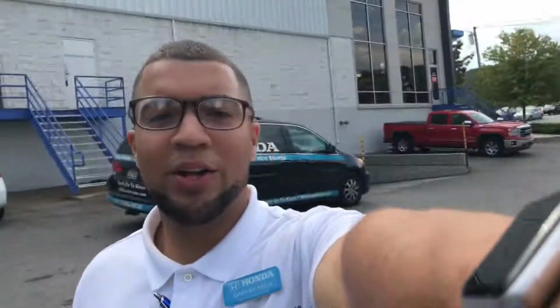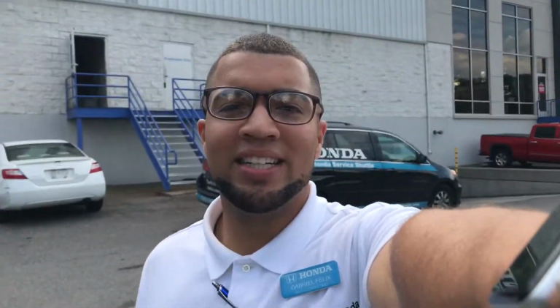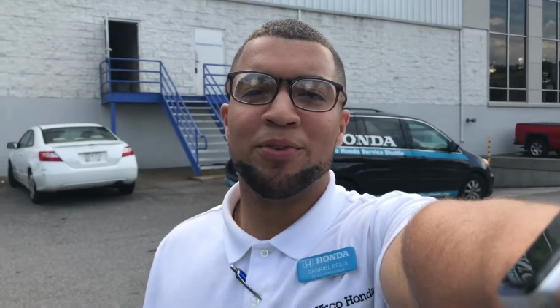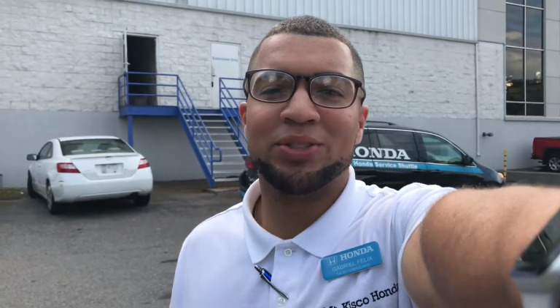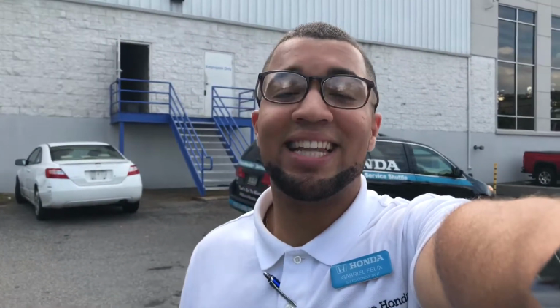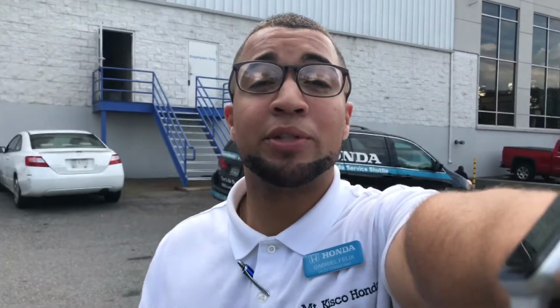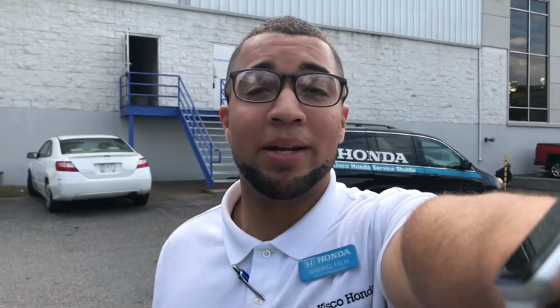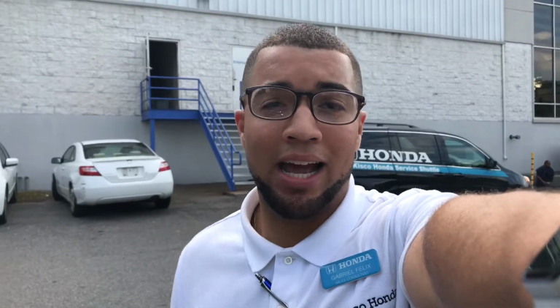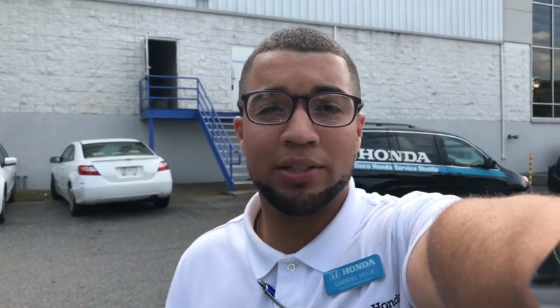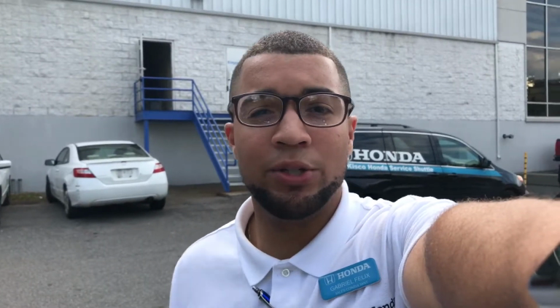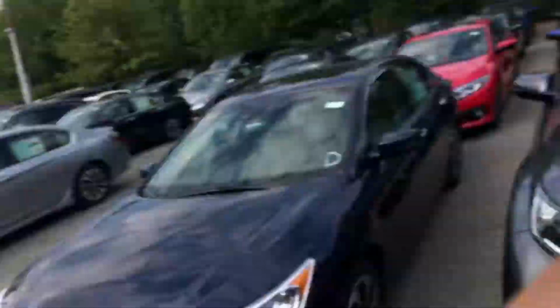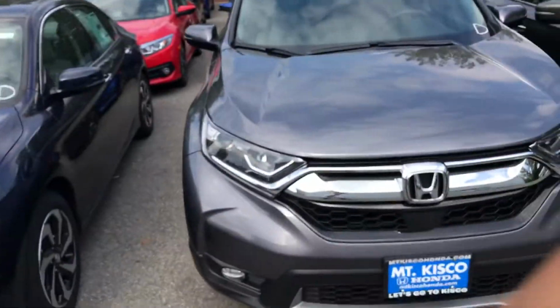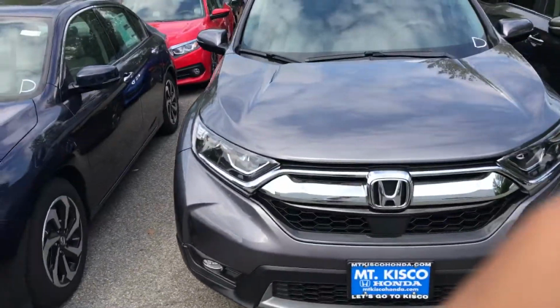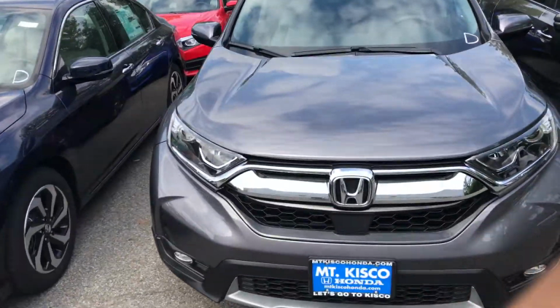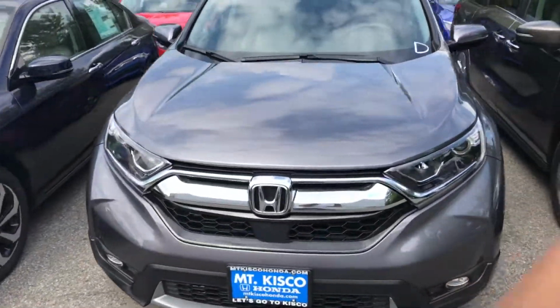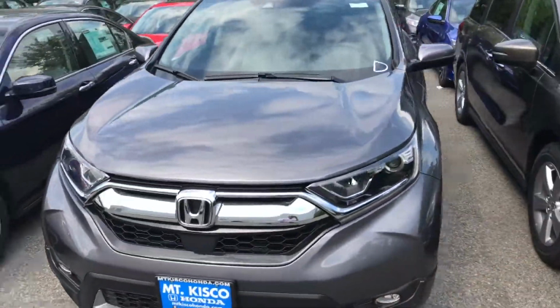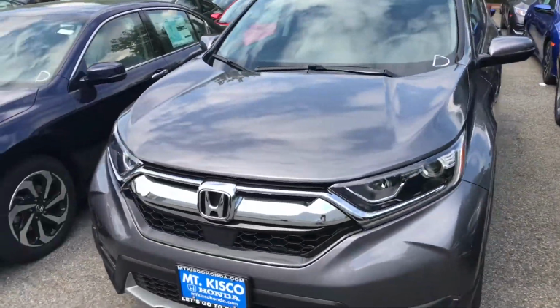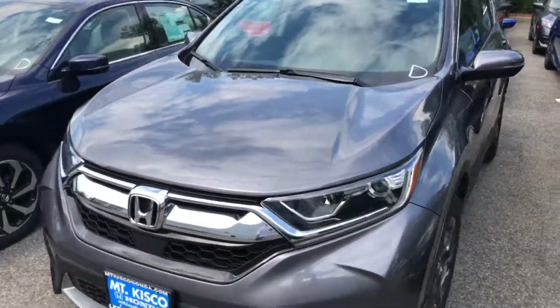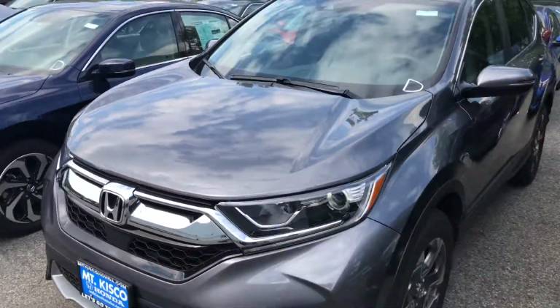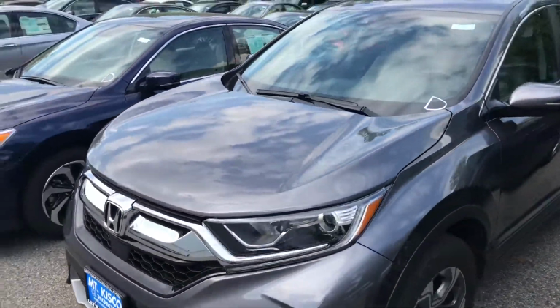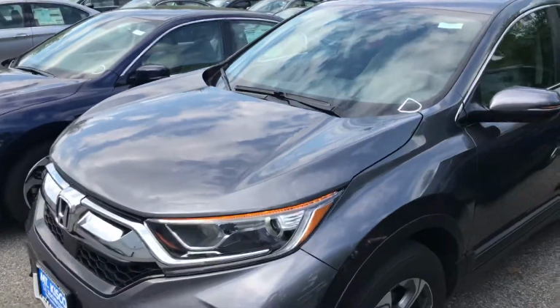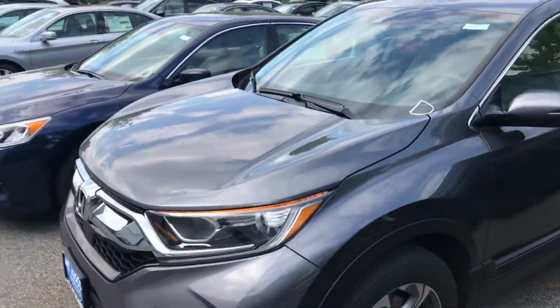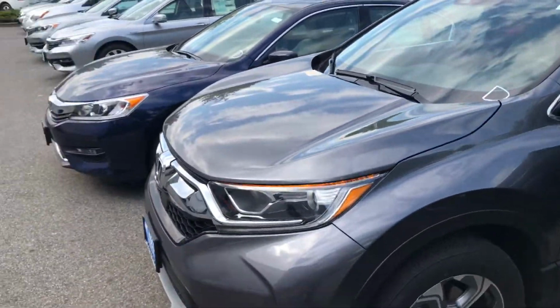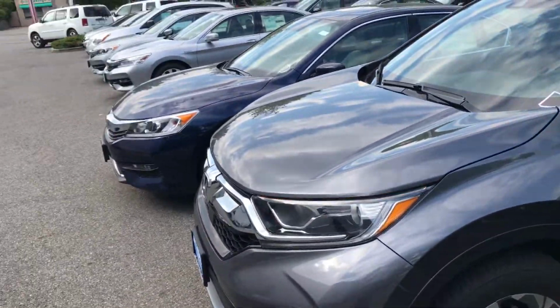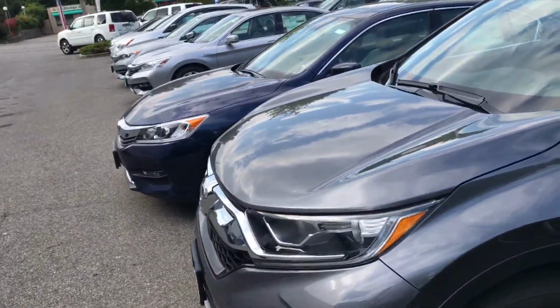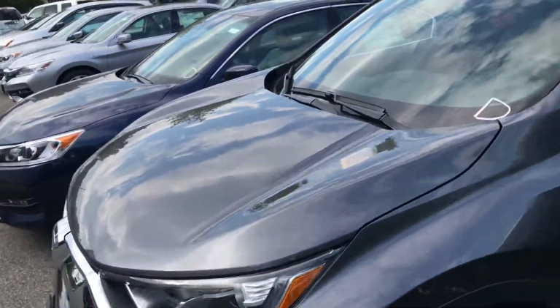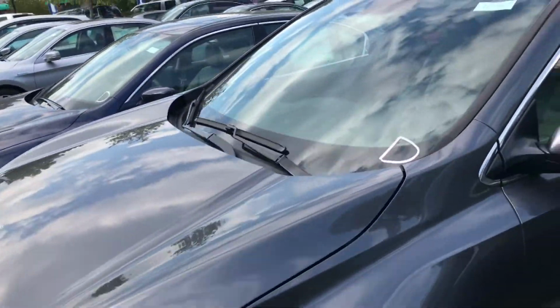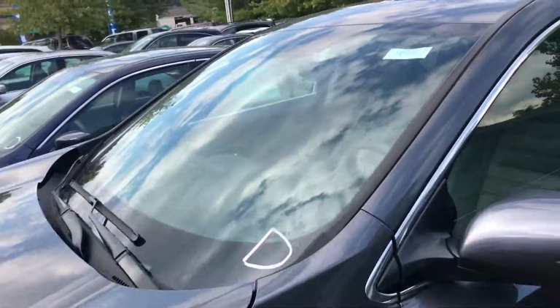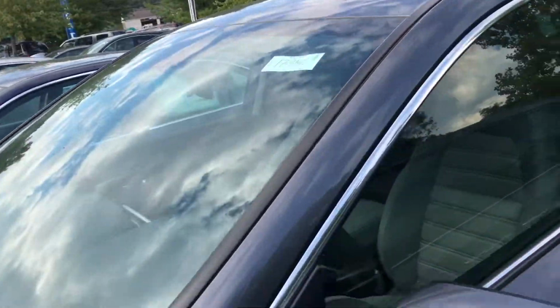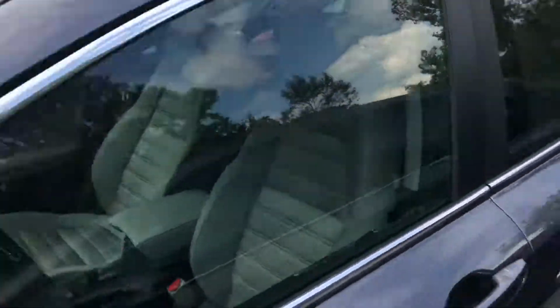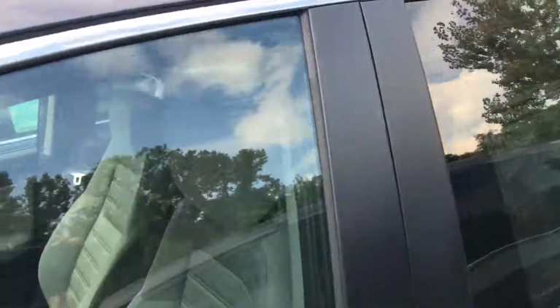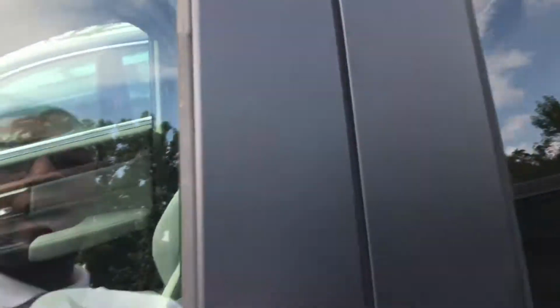Hello Anita, it's Gabriel from Alkisco Honda. Thank you so much for coming in. I had a pleasure meeting you and going over numbers. This is the 2017 Honda CR-V EX. I know you plan on coming in Sunday with your husband to test drive the vehicle, but I just want to go over the features with you just to show you what you have.